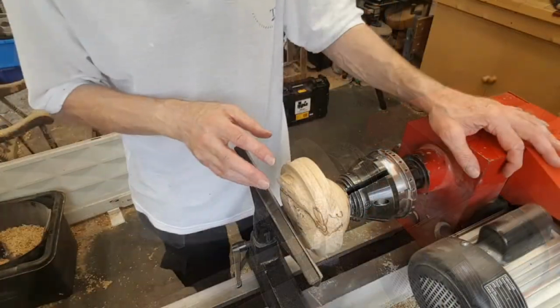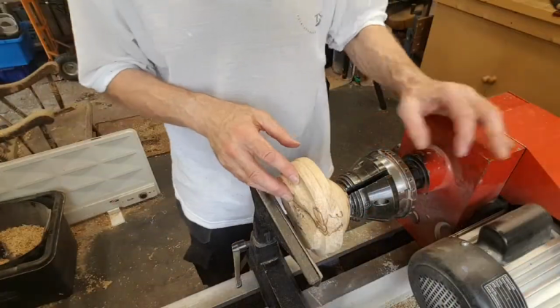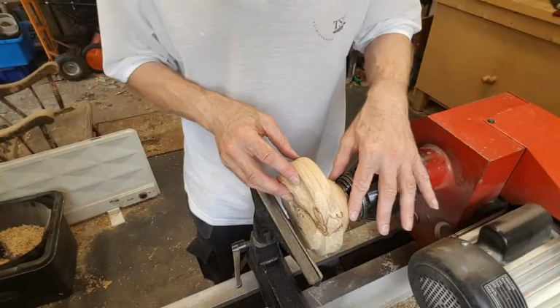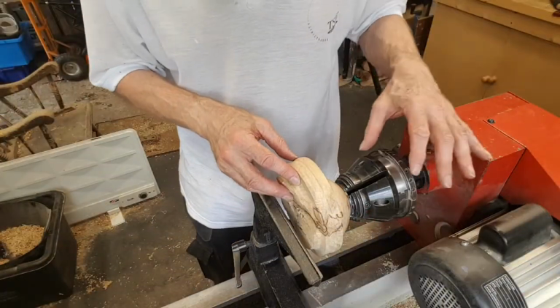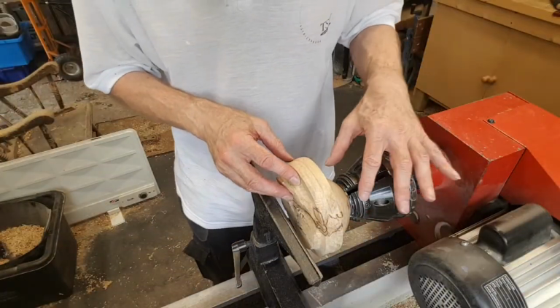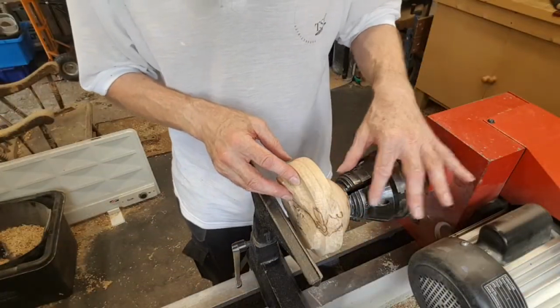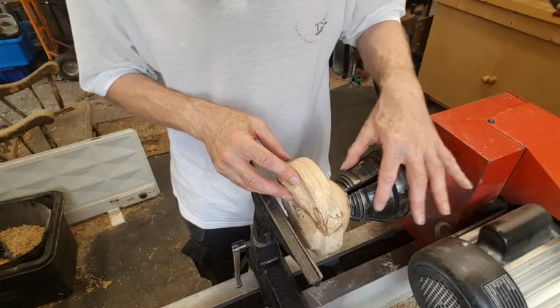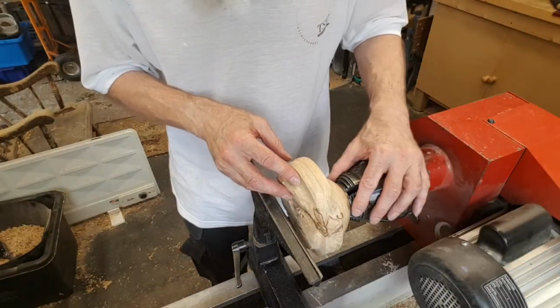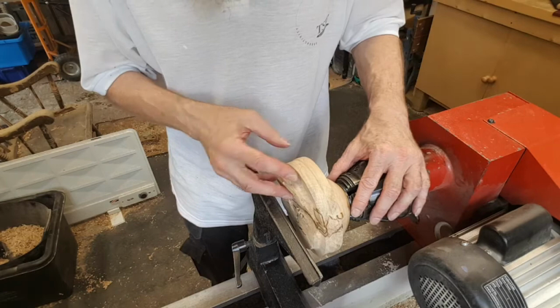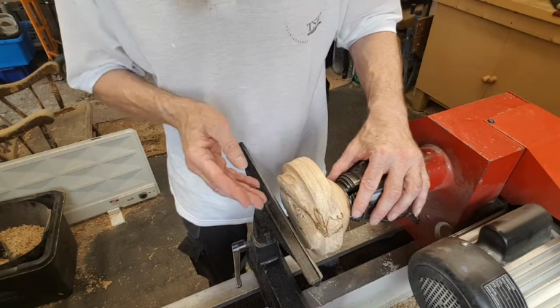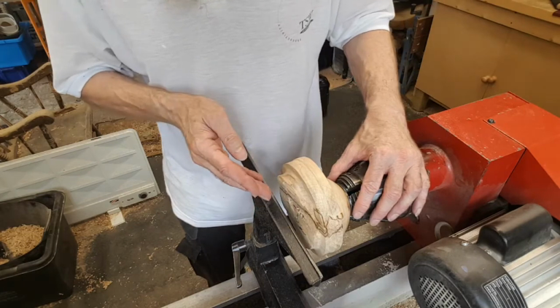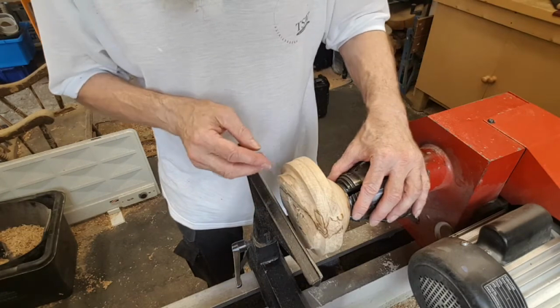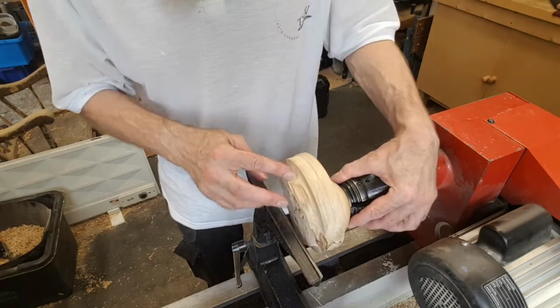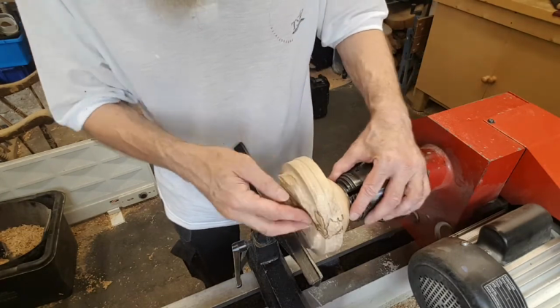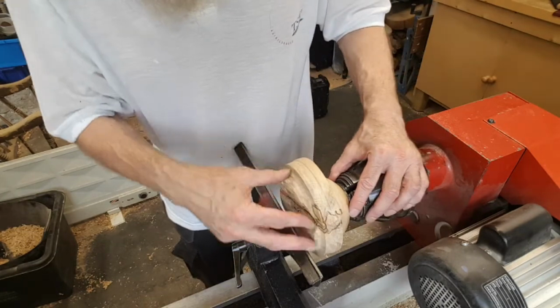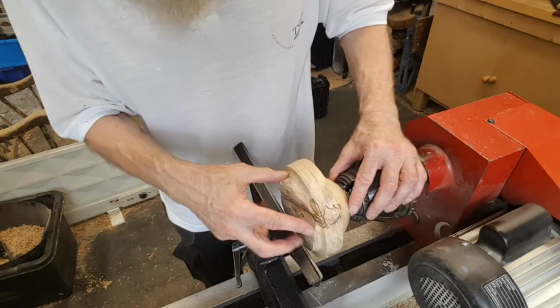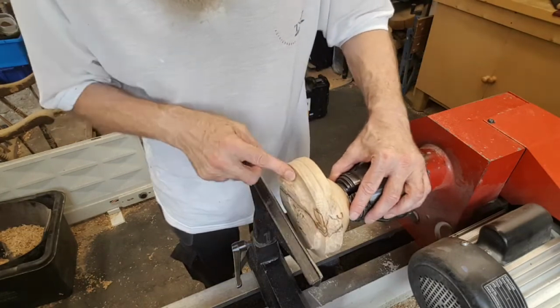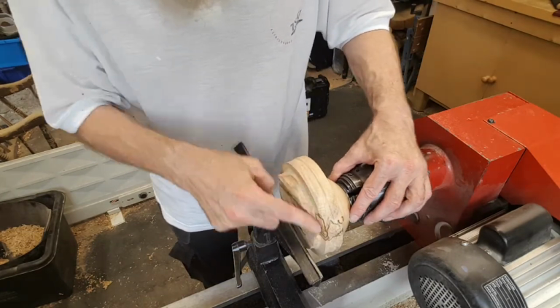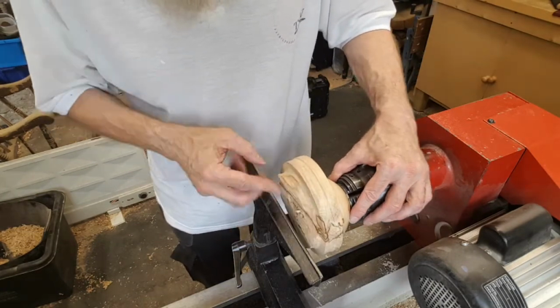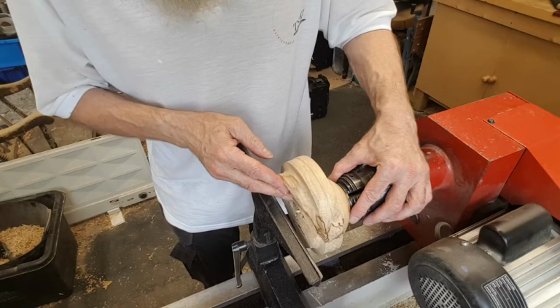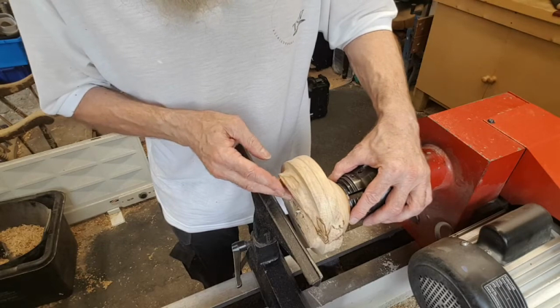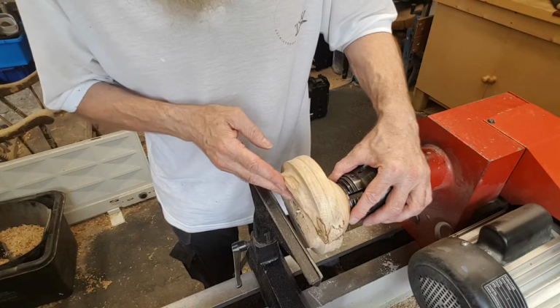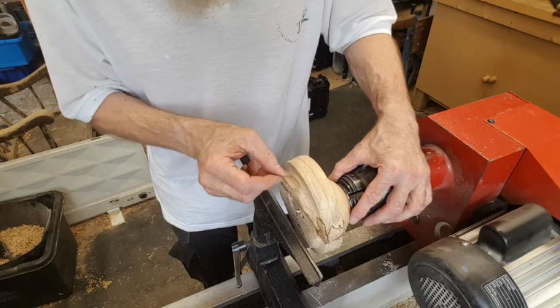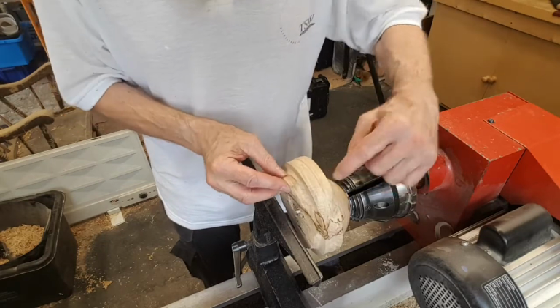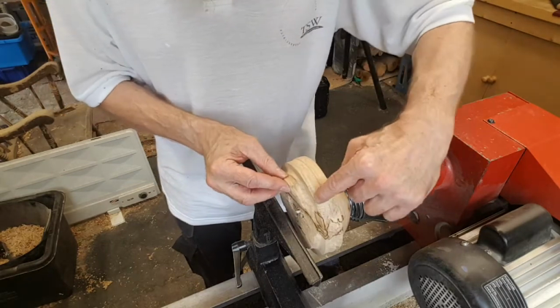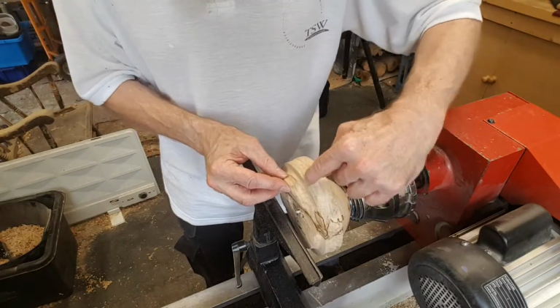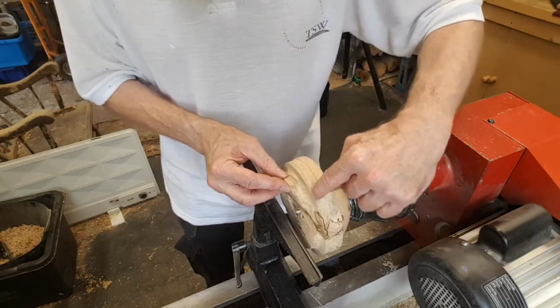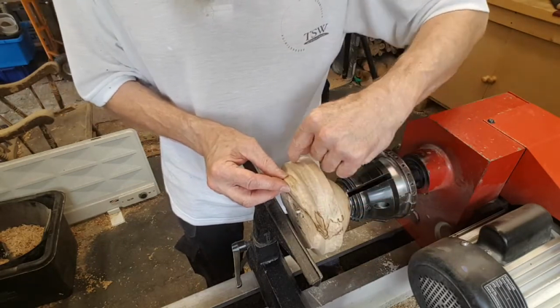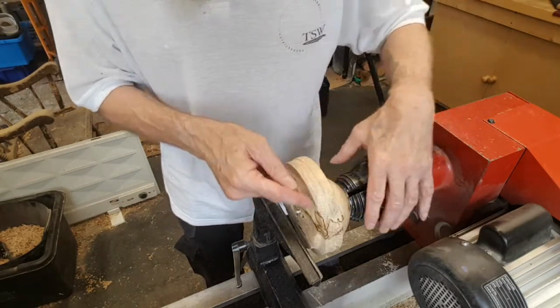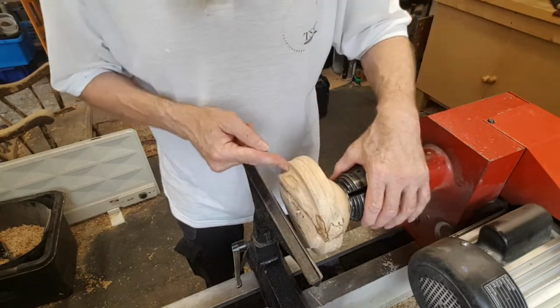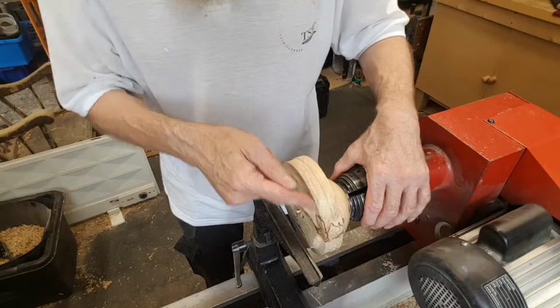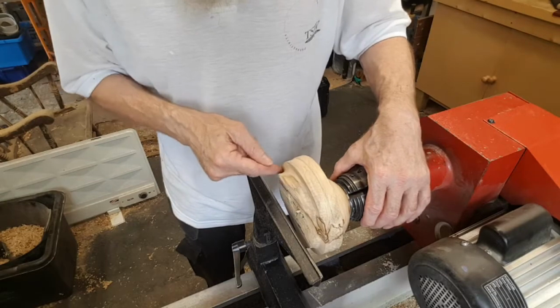We've now mounted the piece in a set of 40mm O'Donnell jaws. Next step is to take this excess roof wood off the top surface of the bowl down to the level which will be the level of the top edge of the bowl.